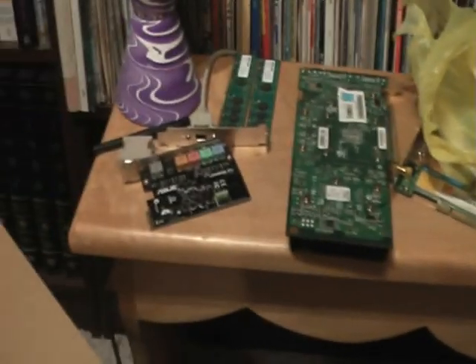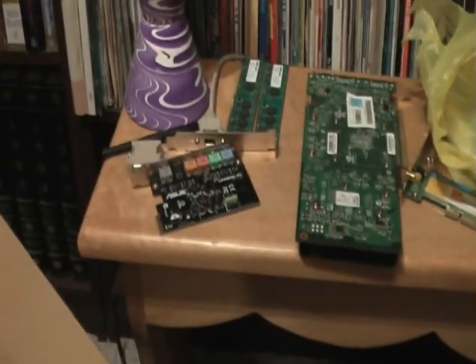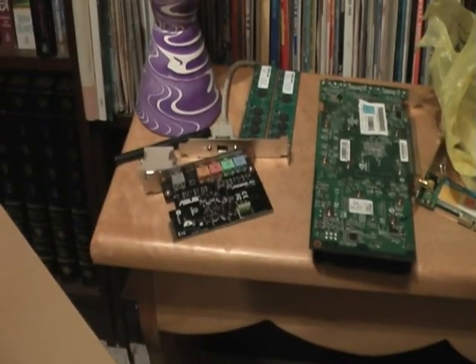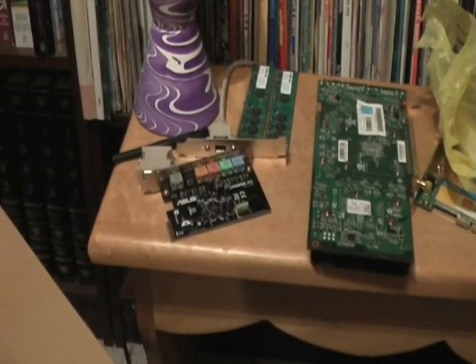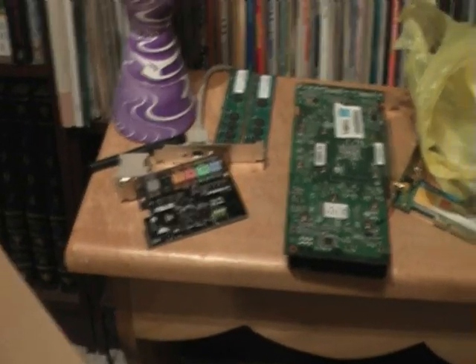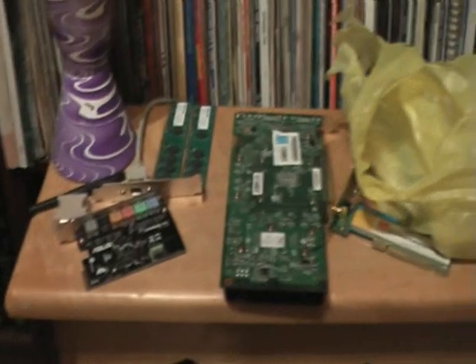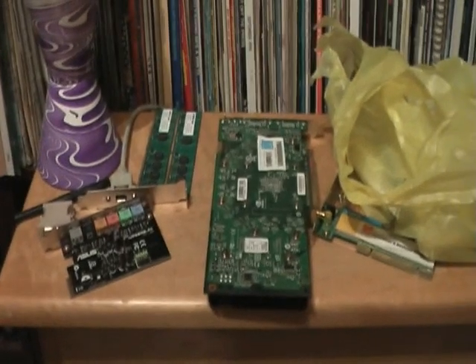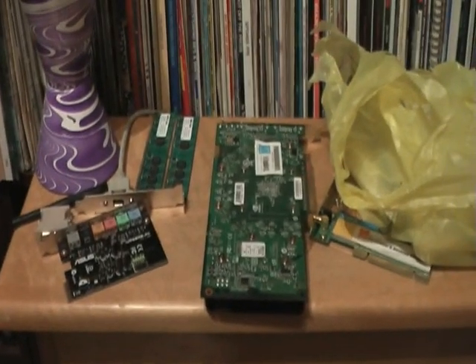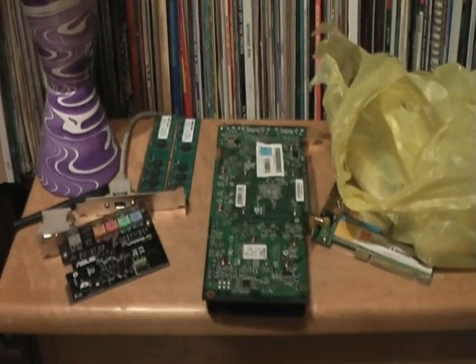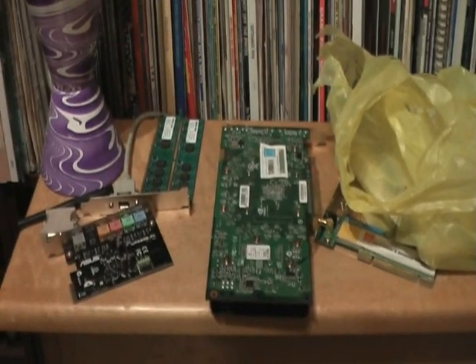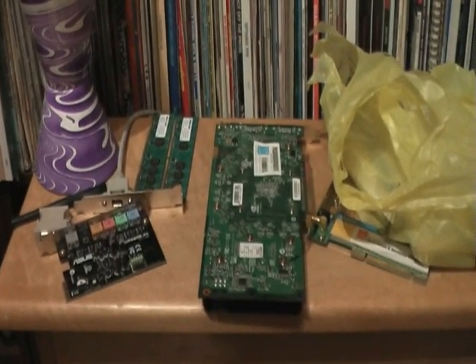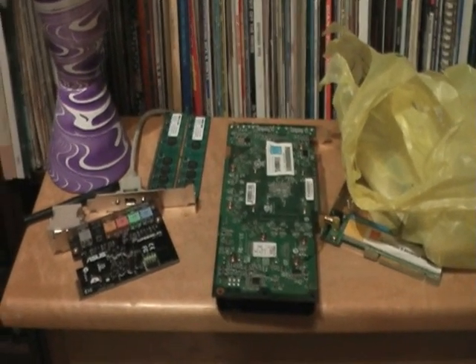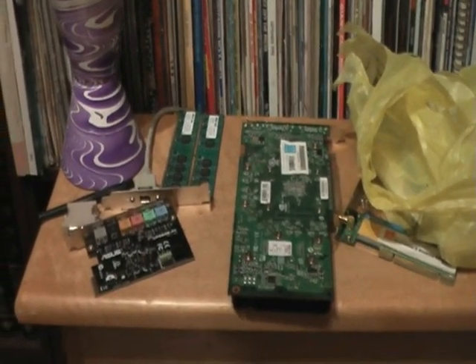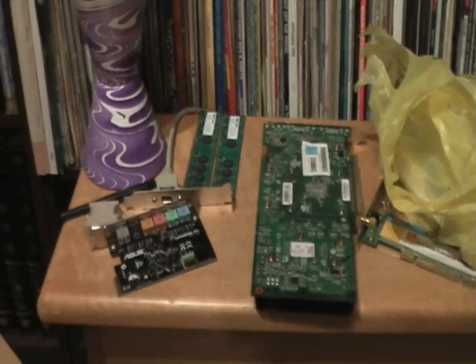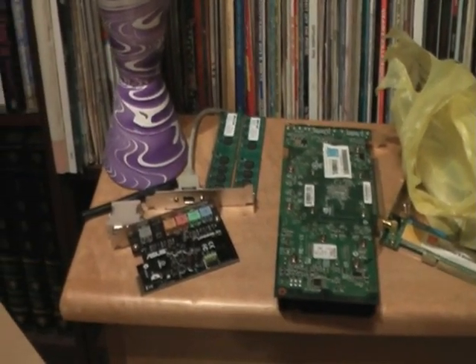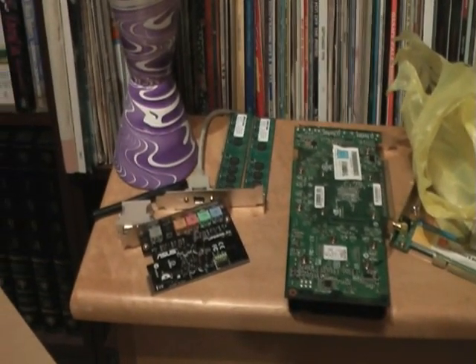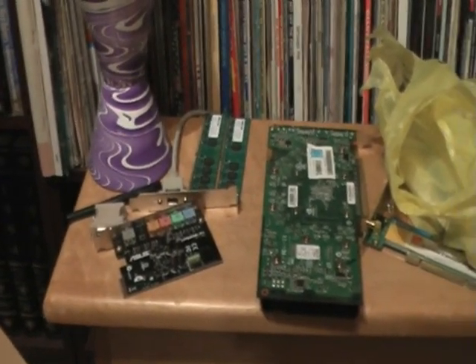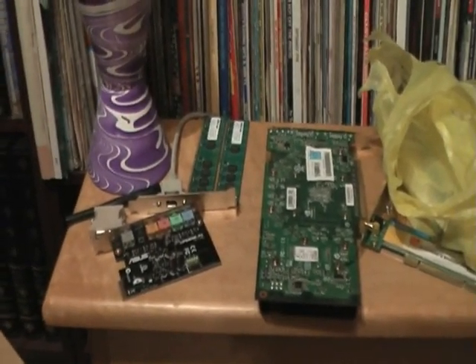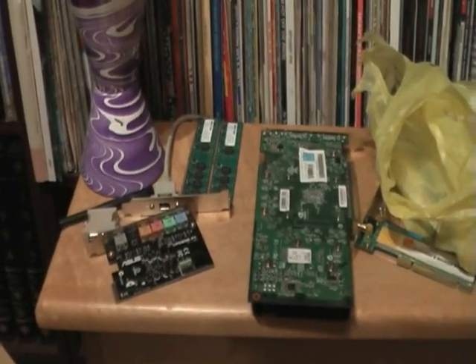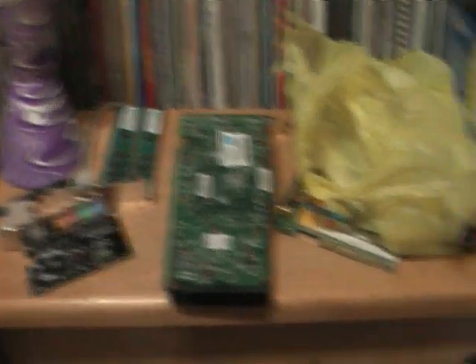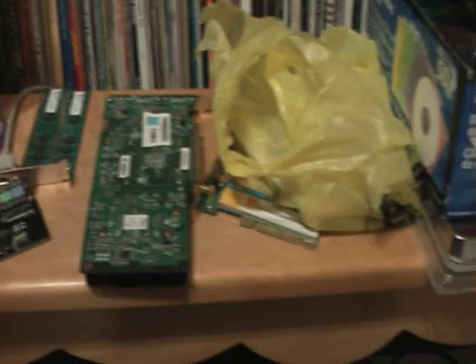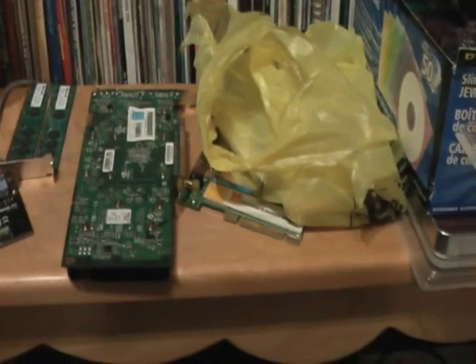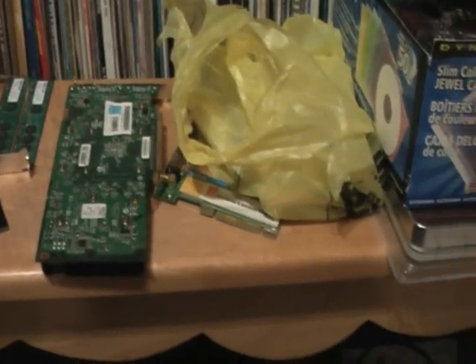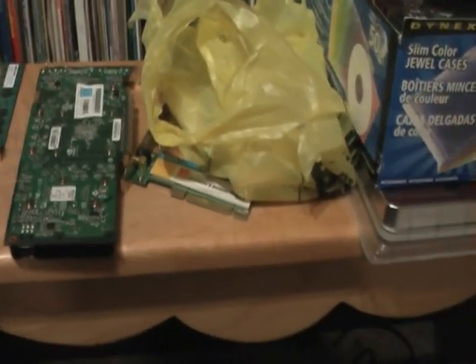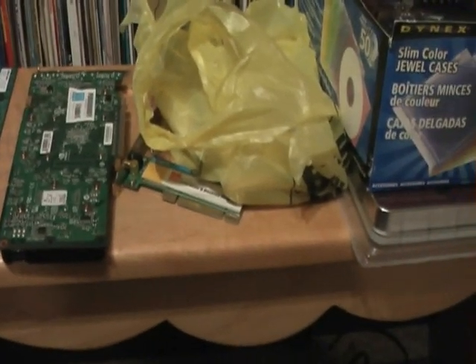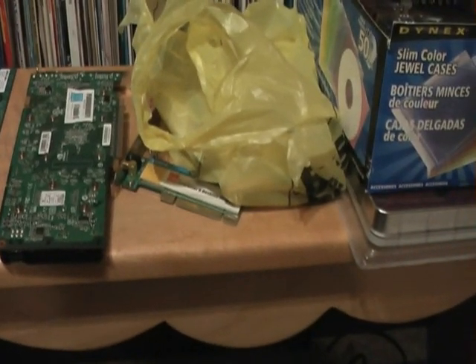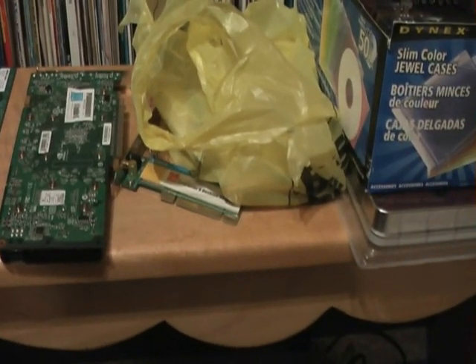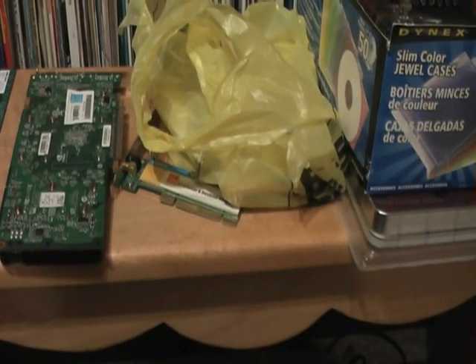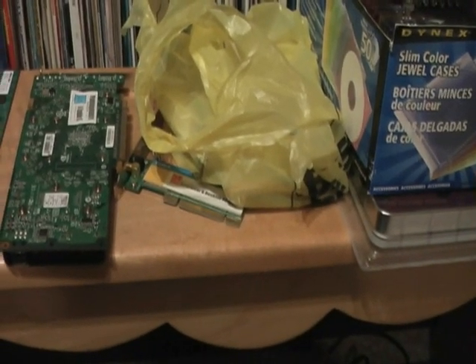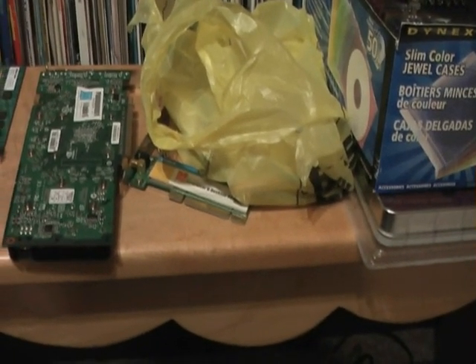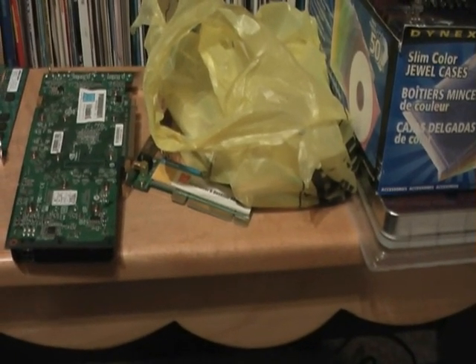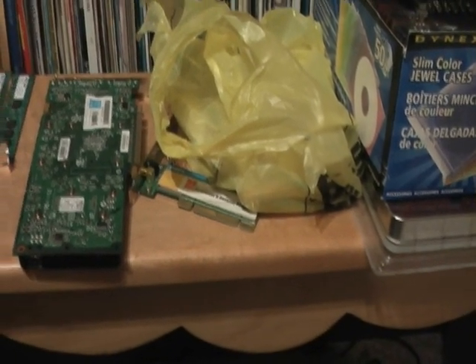I got my sound card there. I got 2GB of RAM — I'll be upgrading to 4GB. It's 6400, 800MHz. I got my Ethernet card over there and all that.